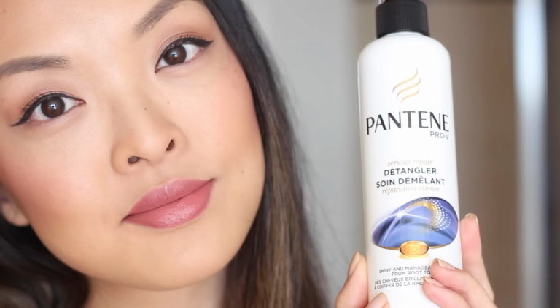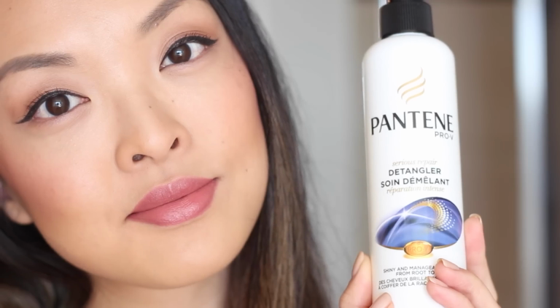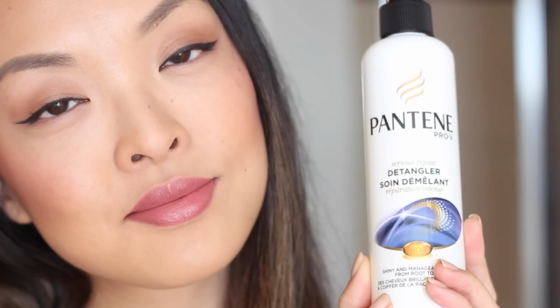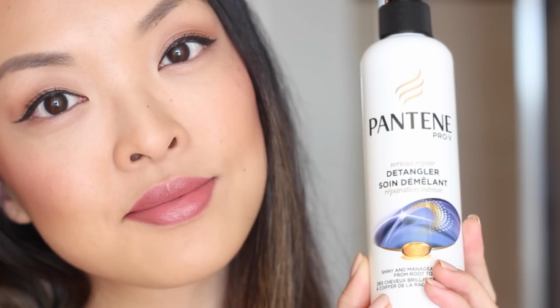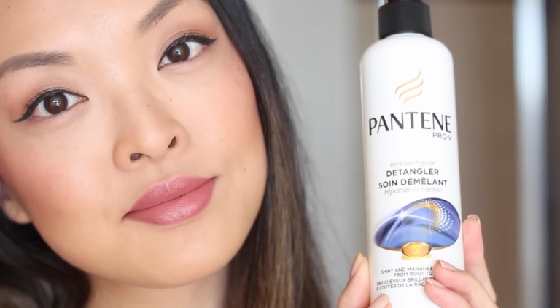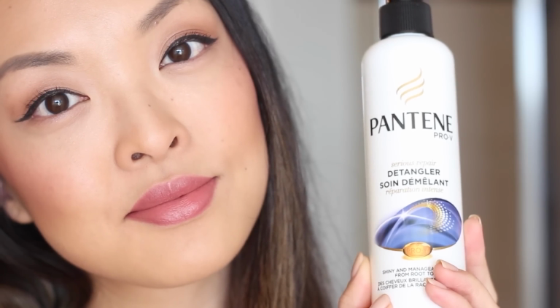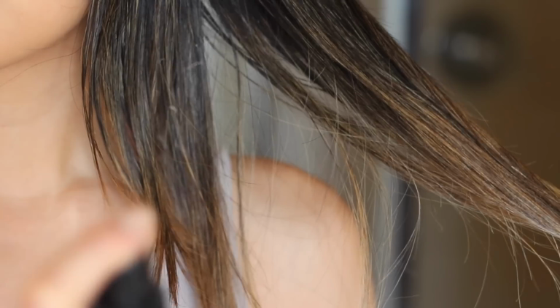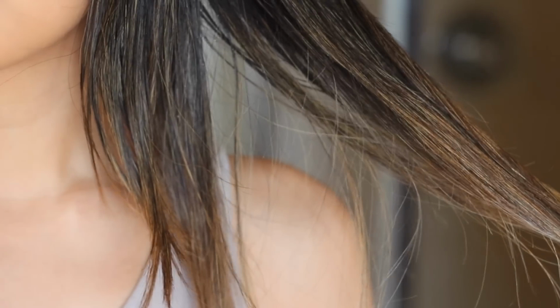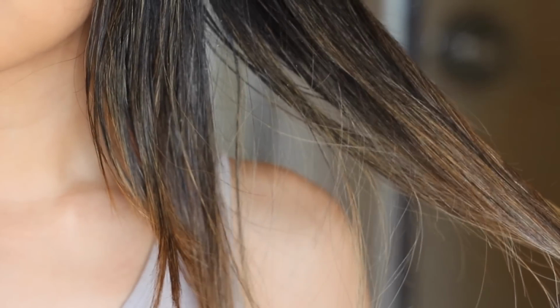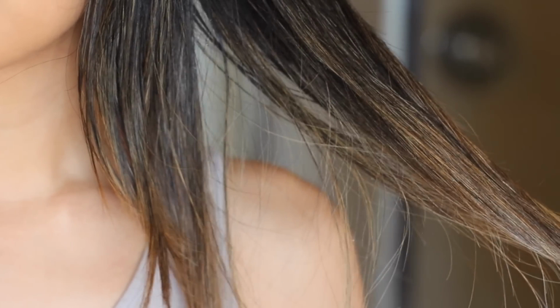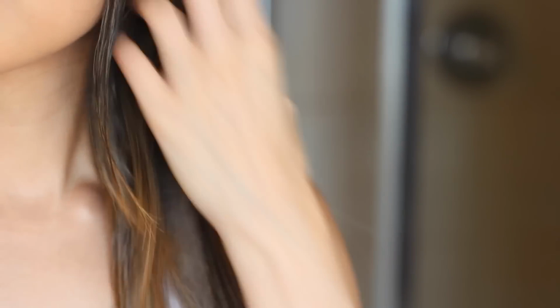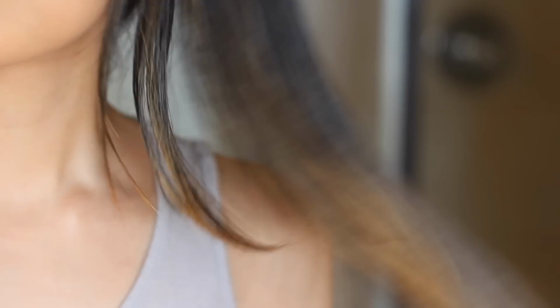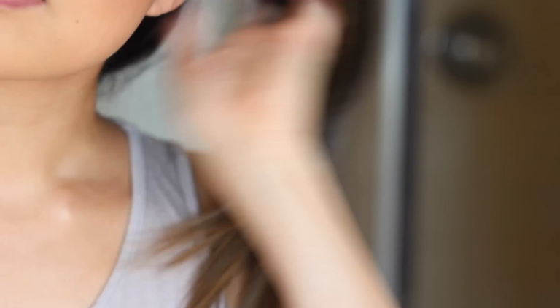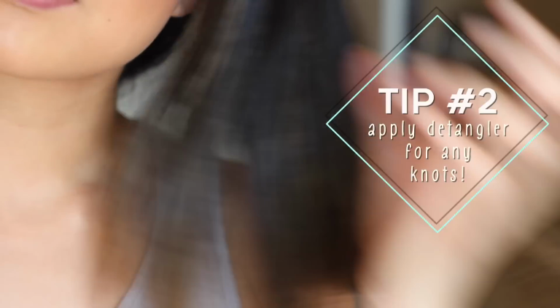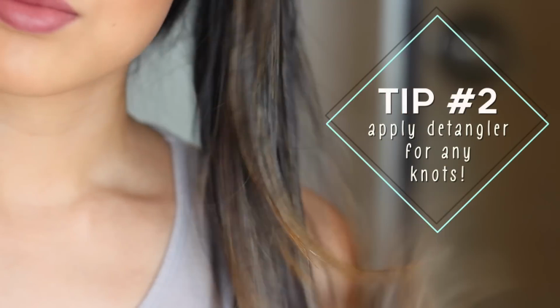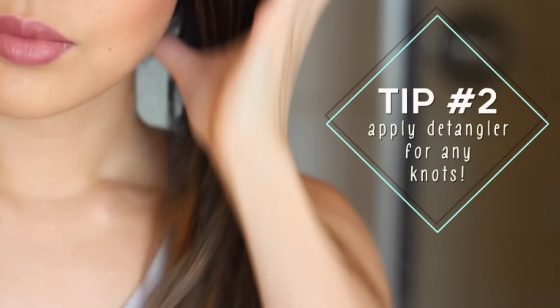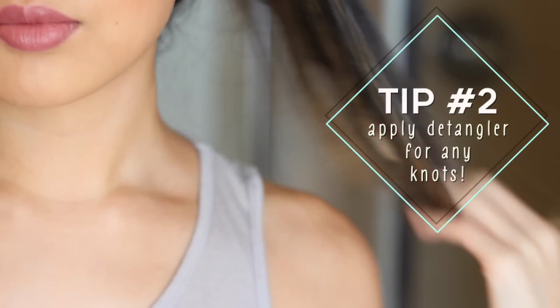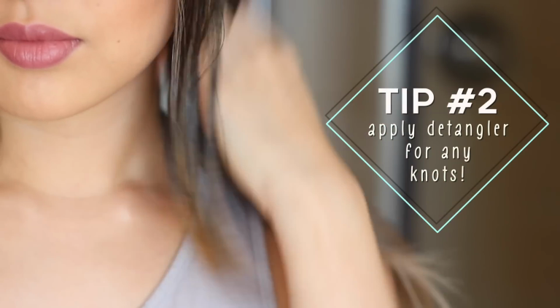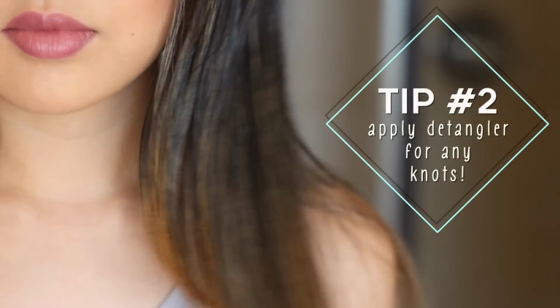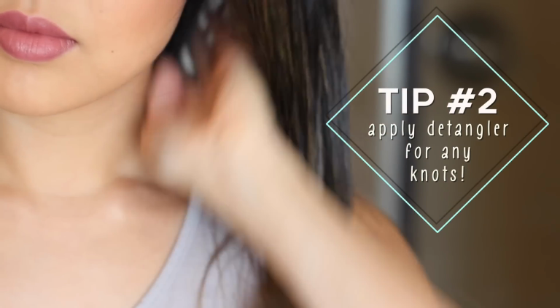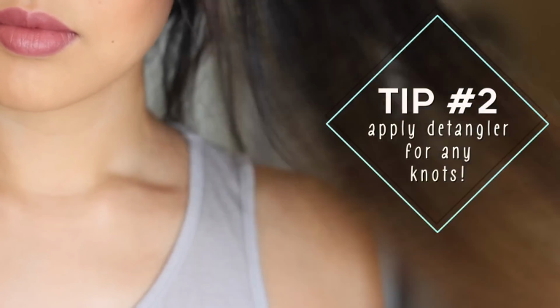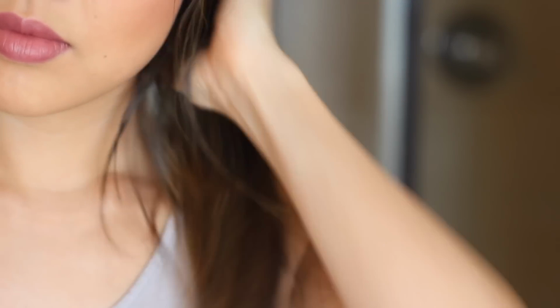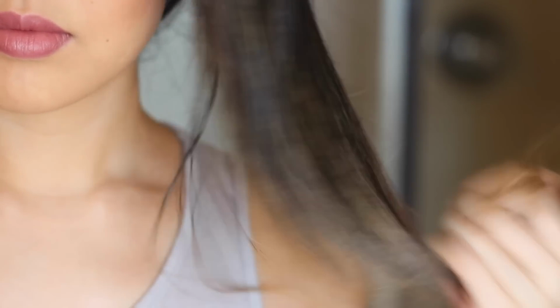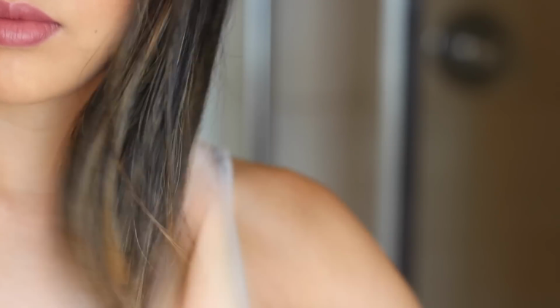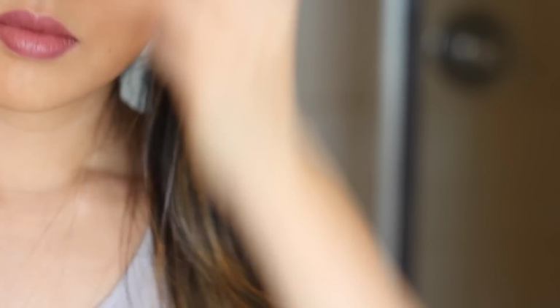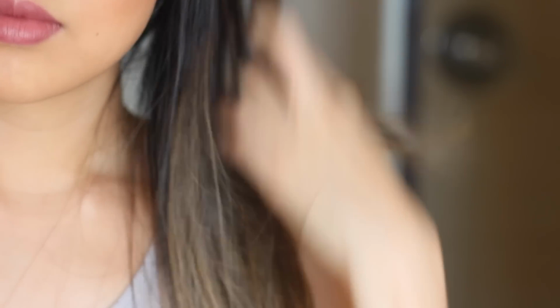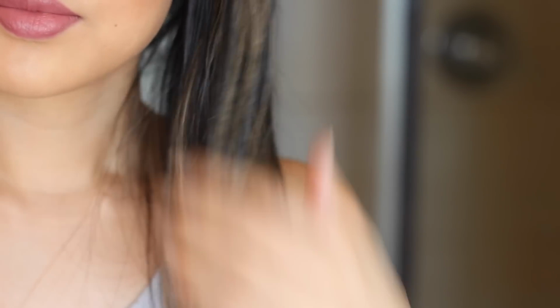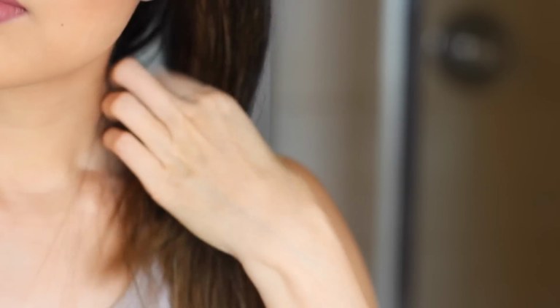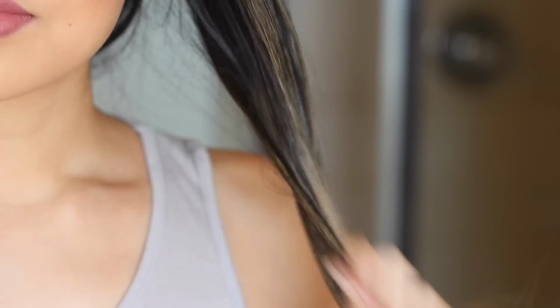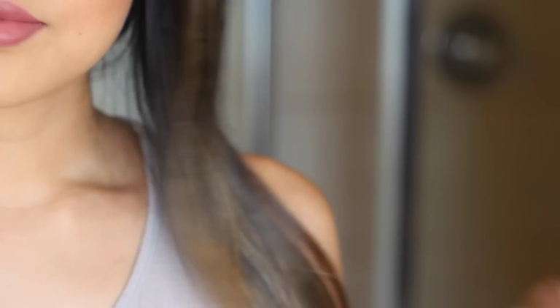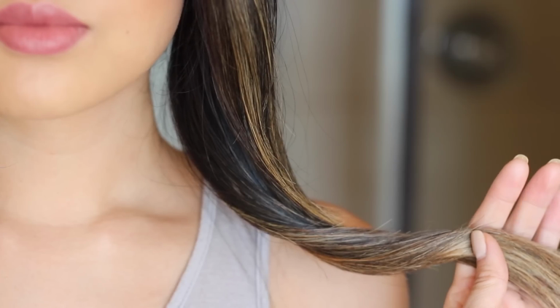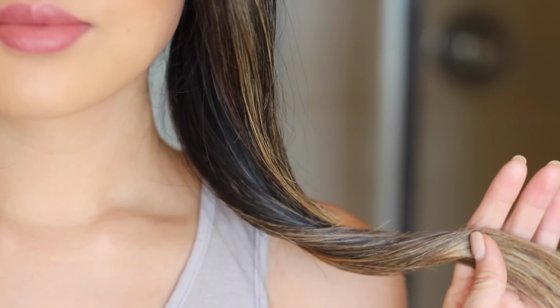For those of you who have thick hair like I do, using a detangler really helps. I'll be using the Pantene Serious Repair Detangler on my ends. This not only smells amazing, but it also gets out those knots super easily. Knot-free hair is definitely a plus.